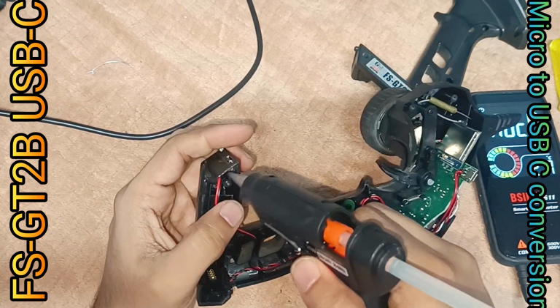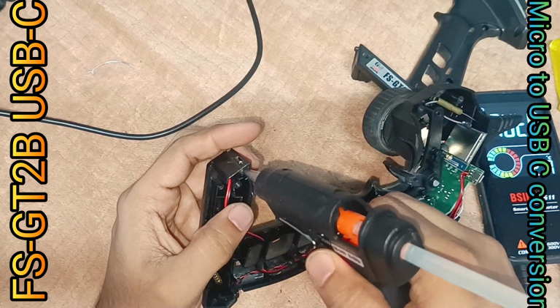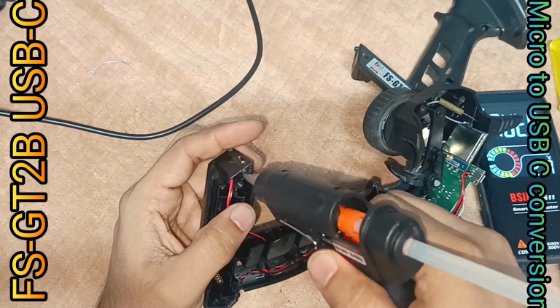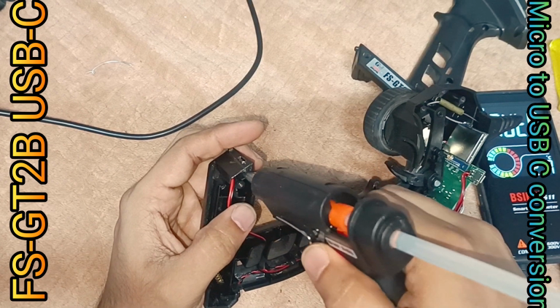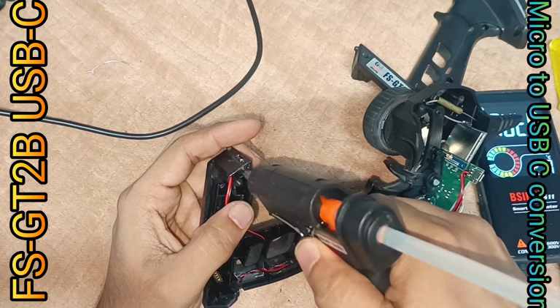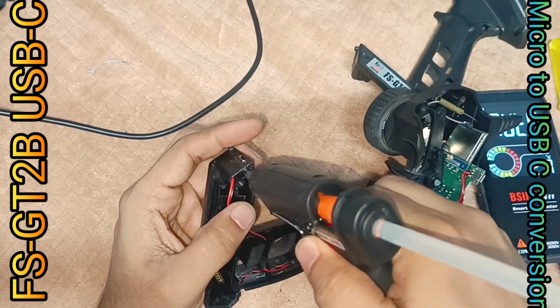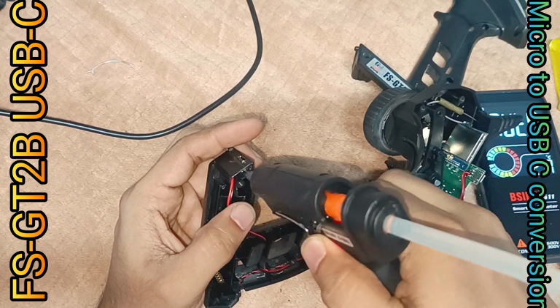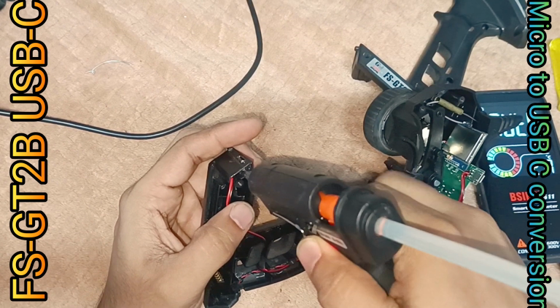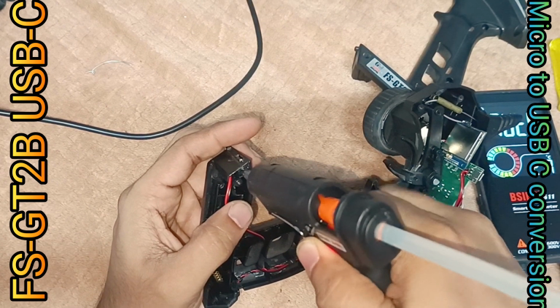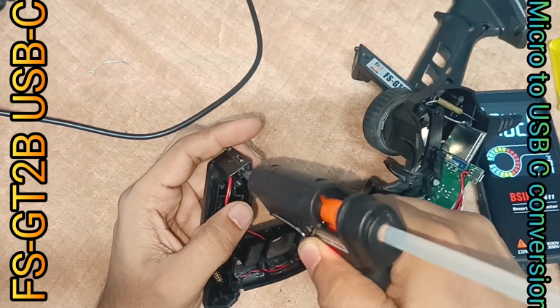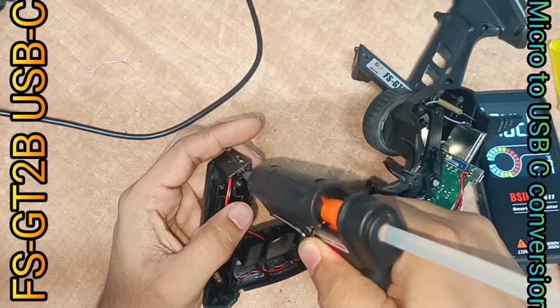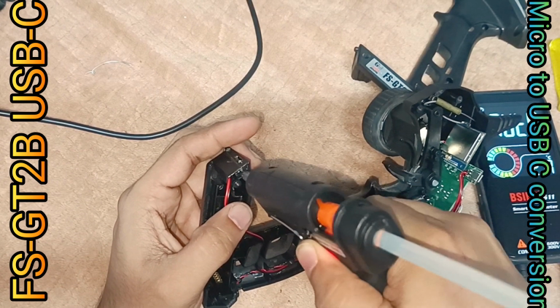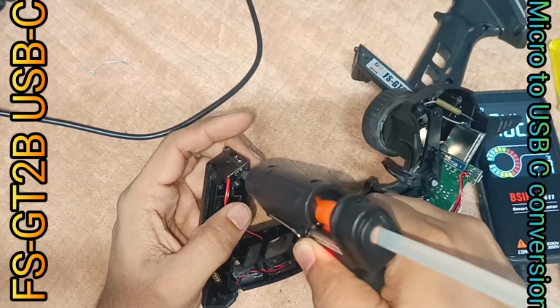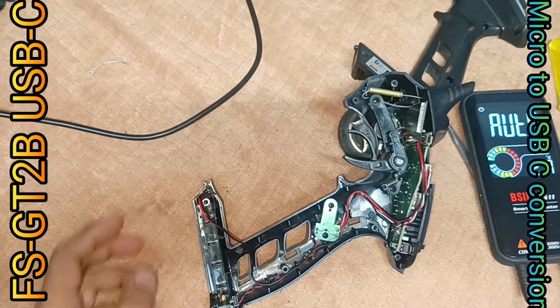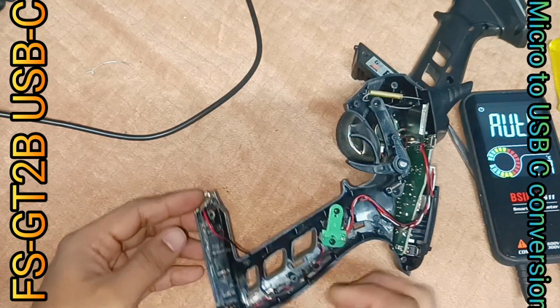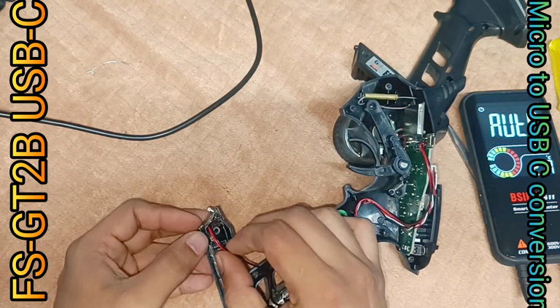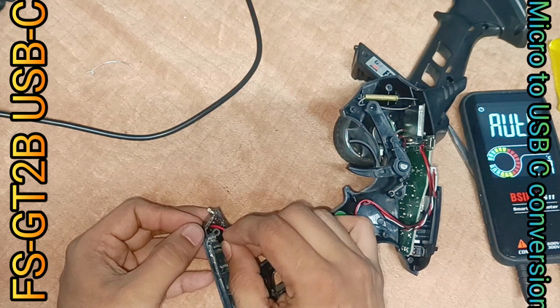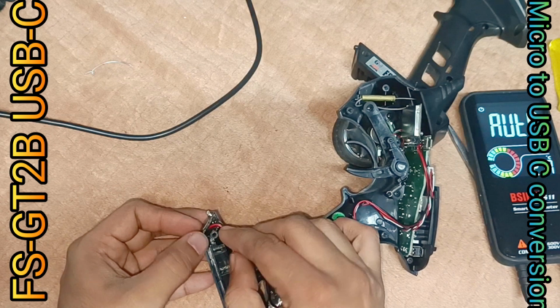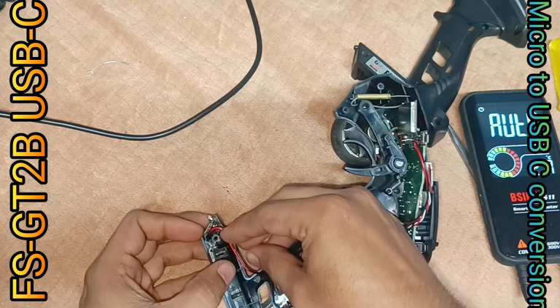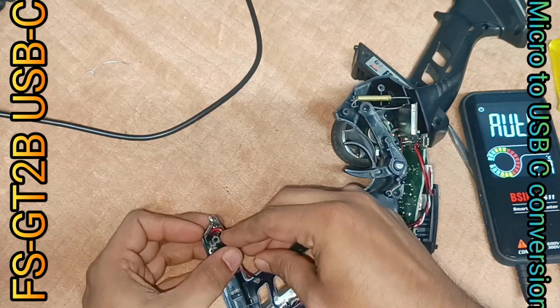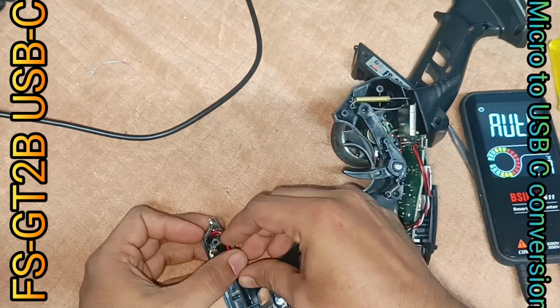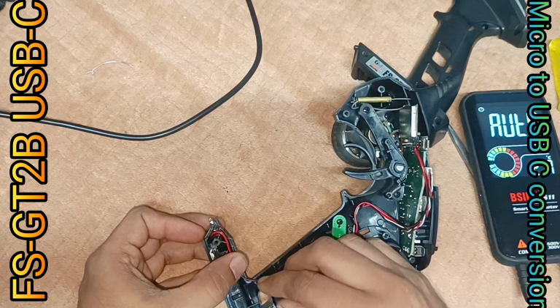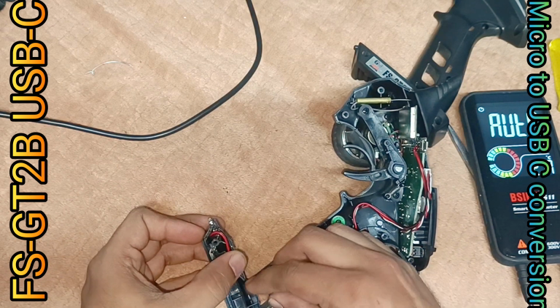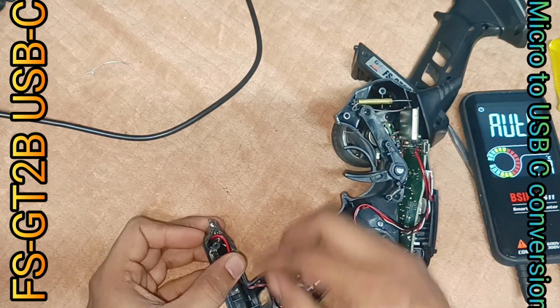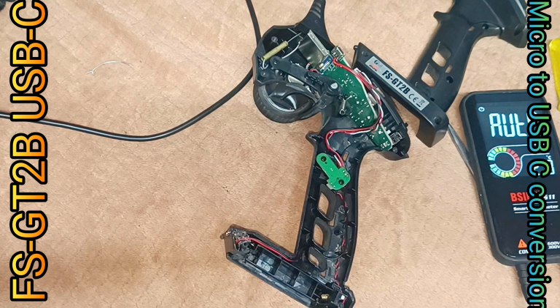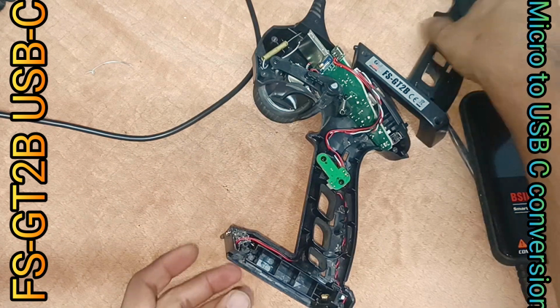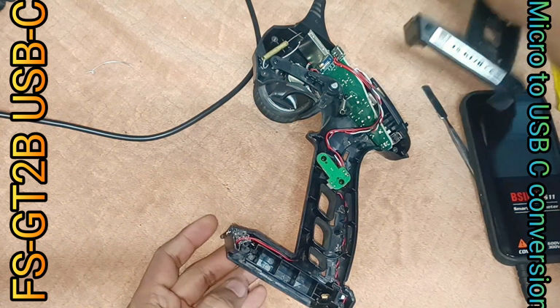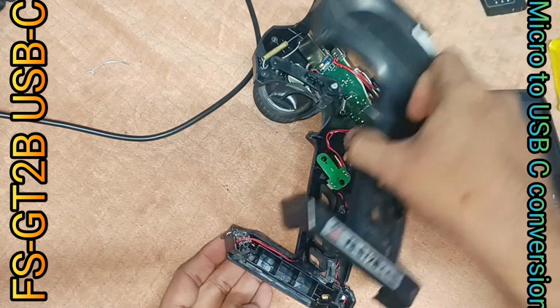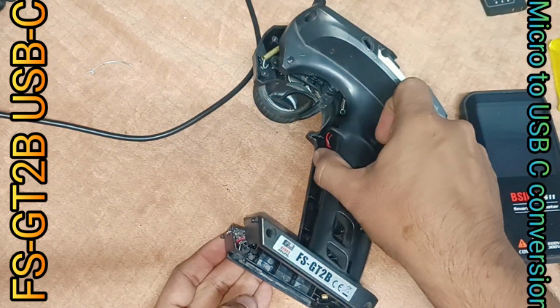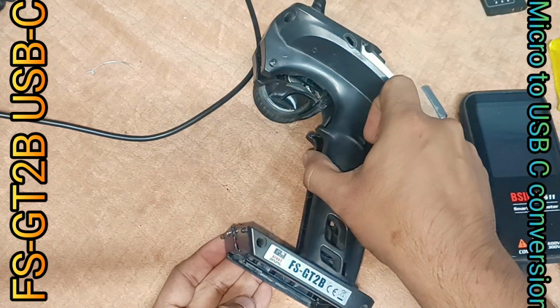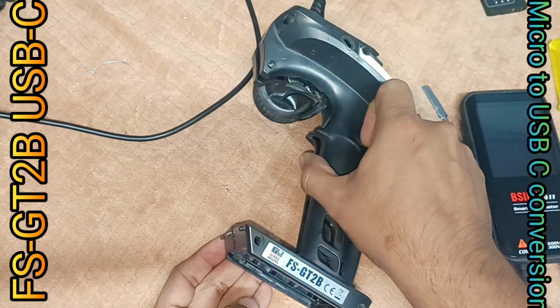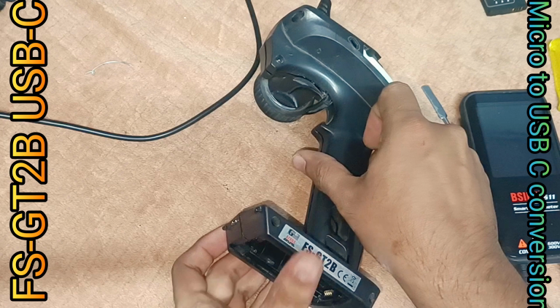Filling the small gap with hot glue so that the port will stay in position, not being pushed or pulled over. Checking that everything closes back as original.